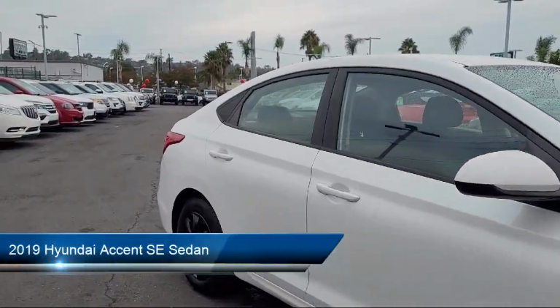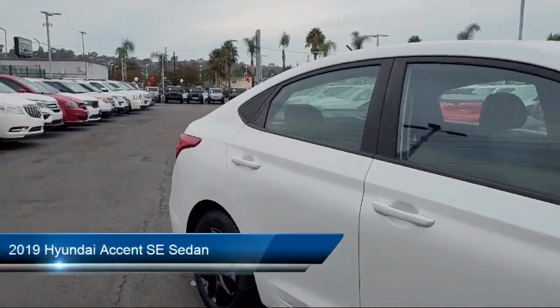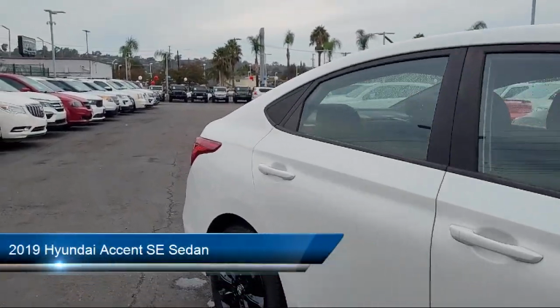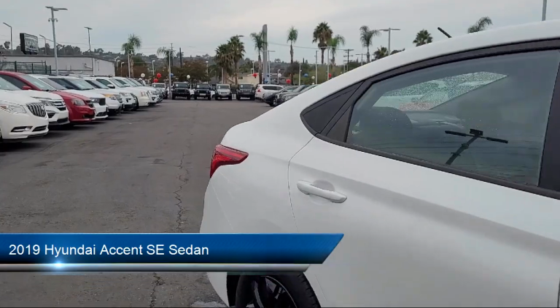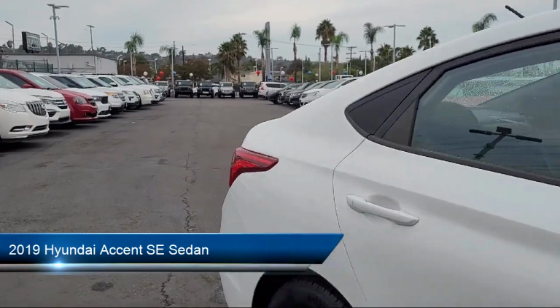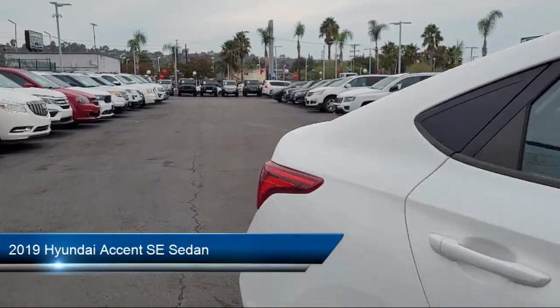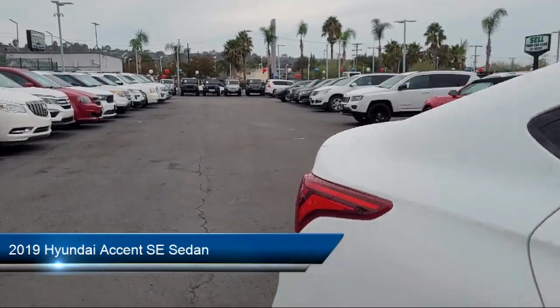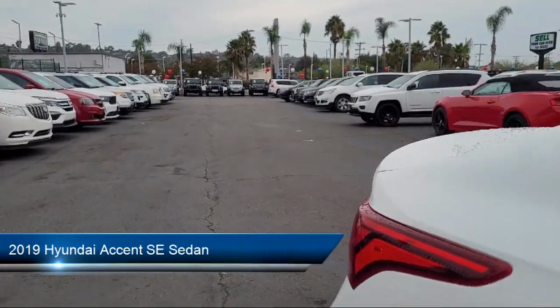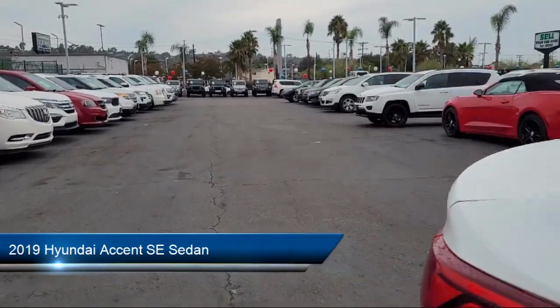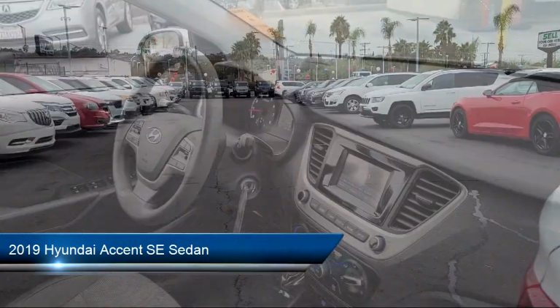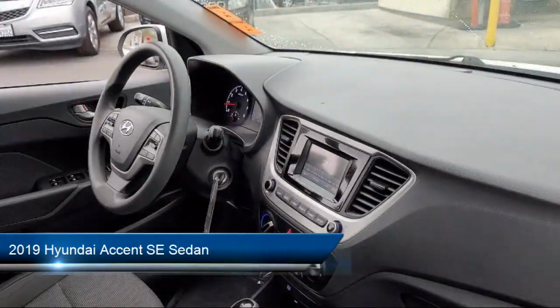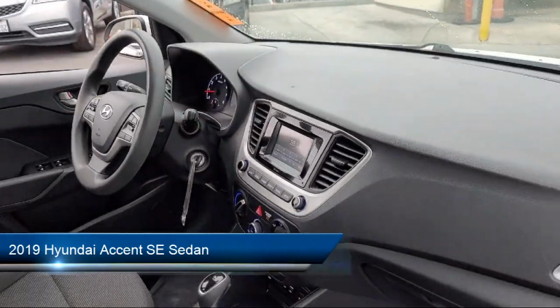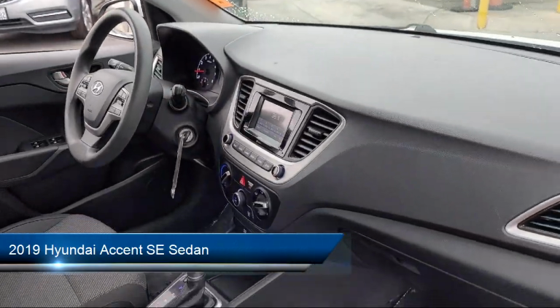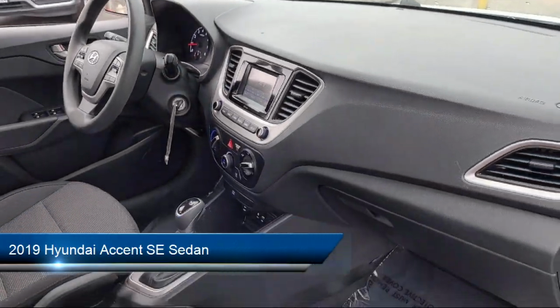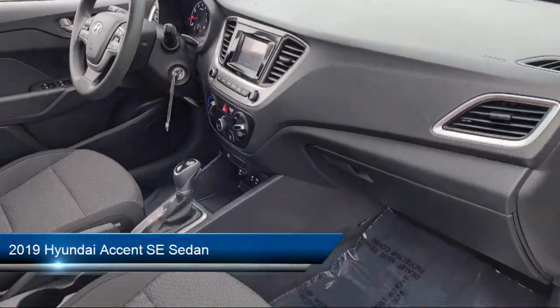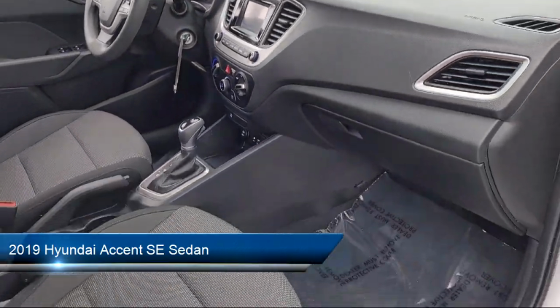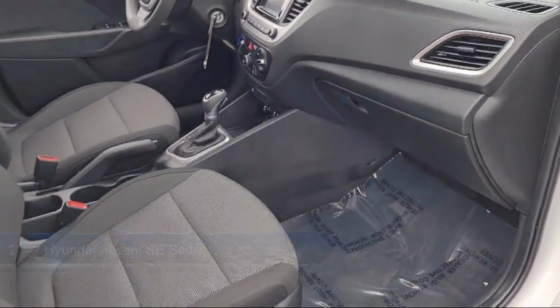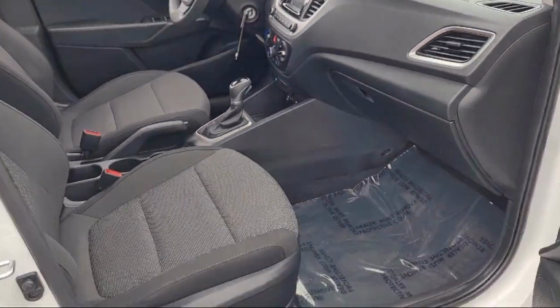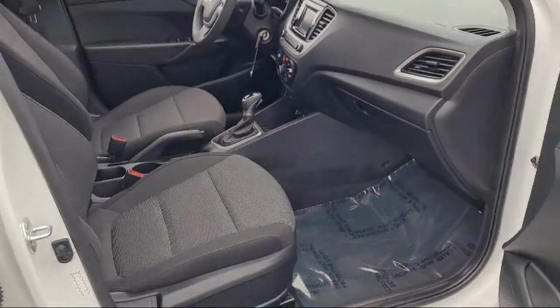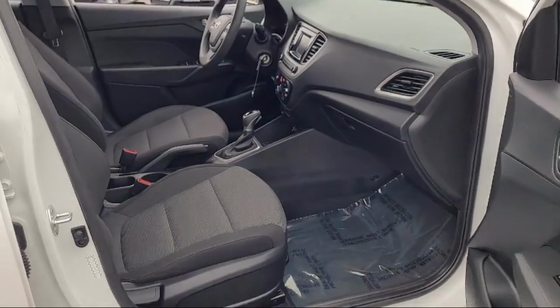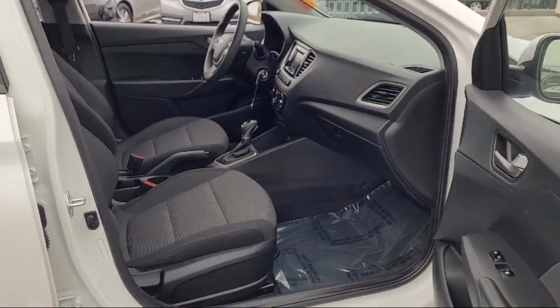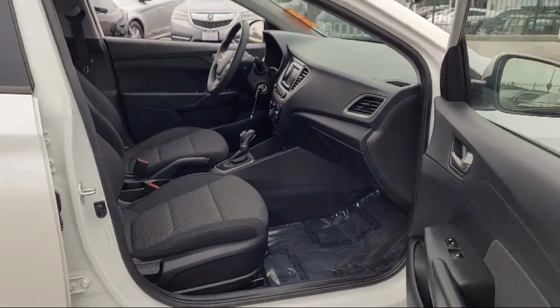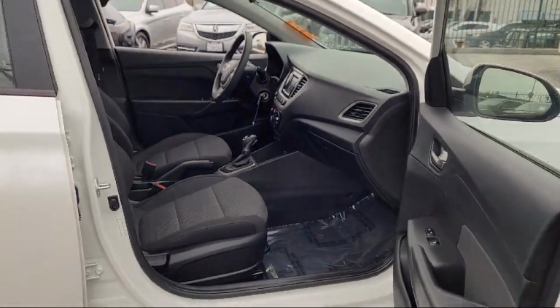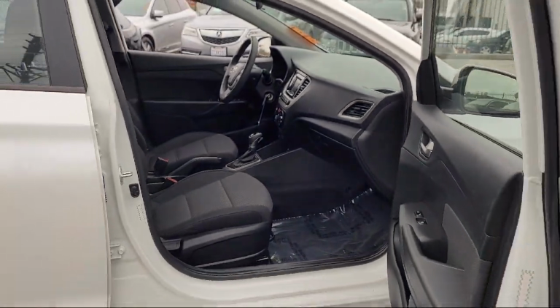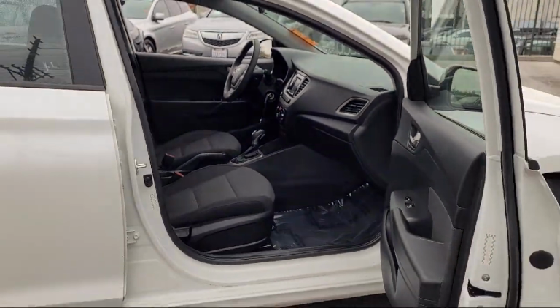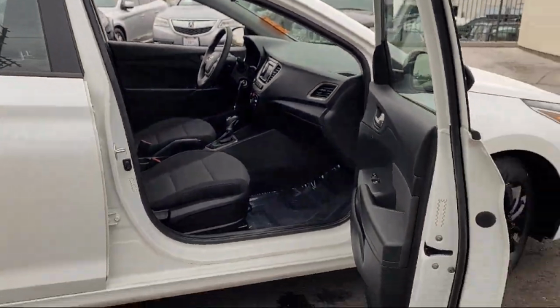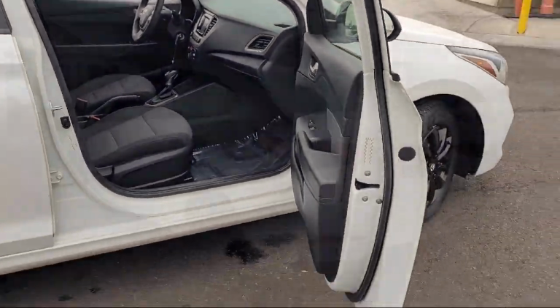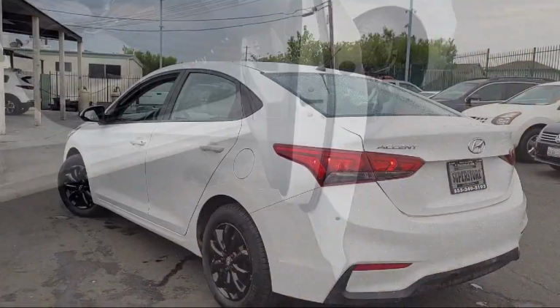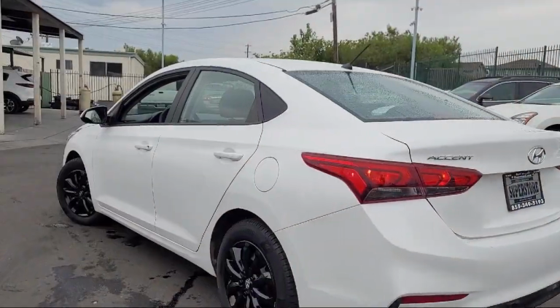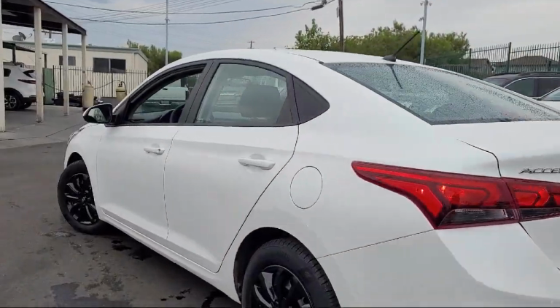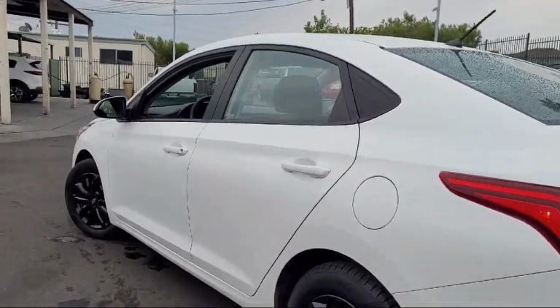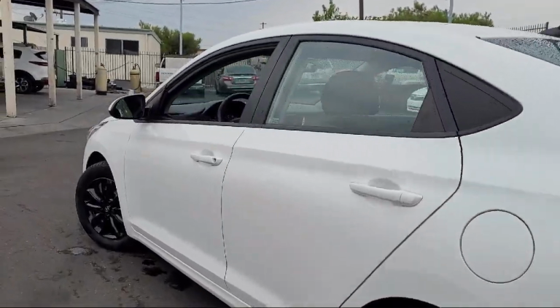It comes equipped with rear view camera, keyless entry, electronic stability control, air conditioning, speed sensing steering, and steering wheel controls.